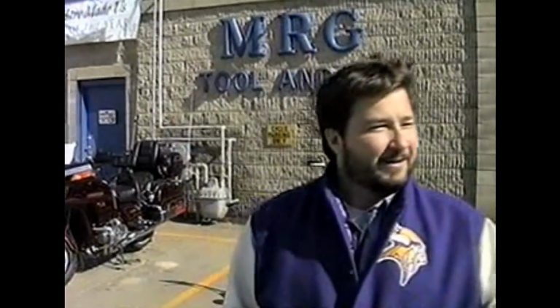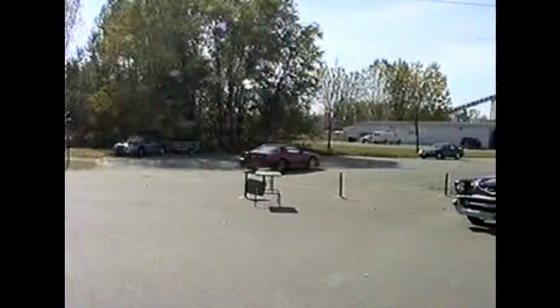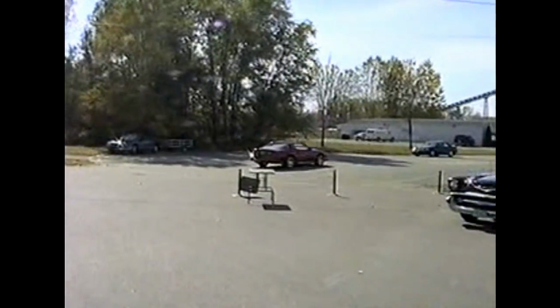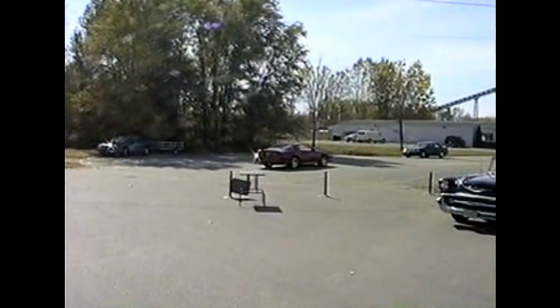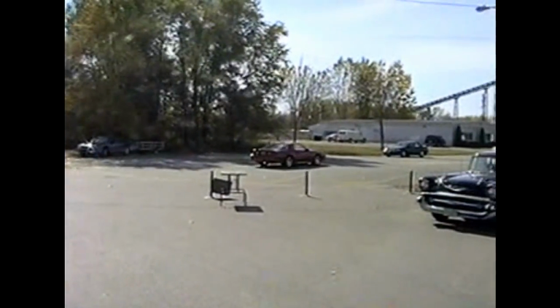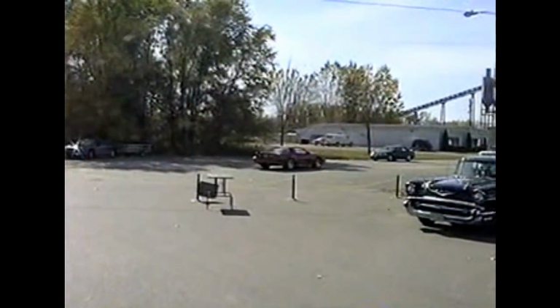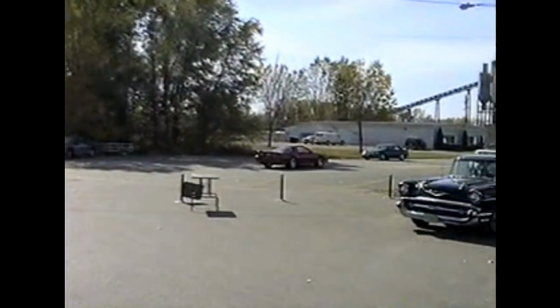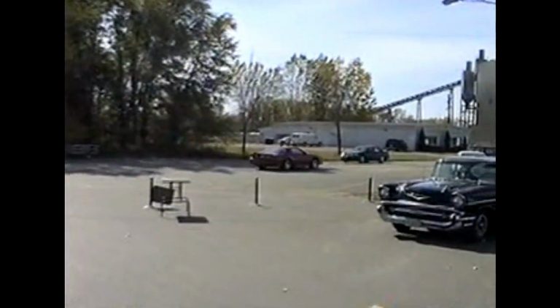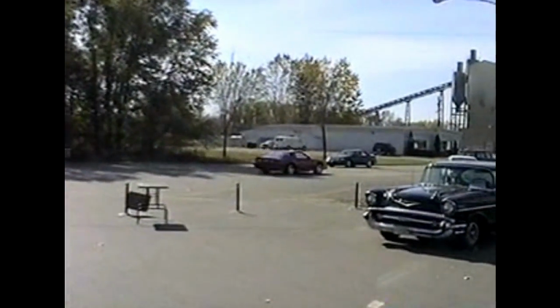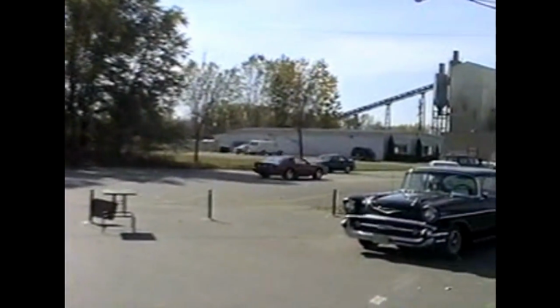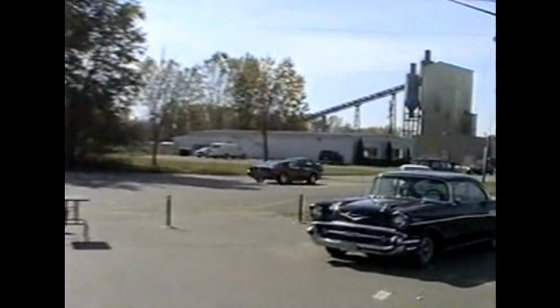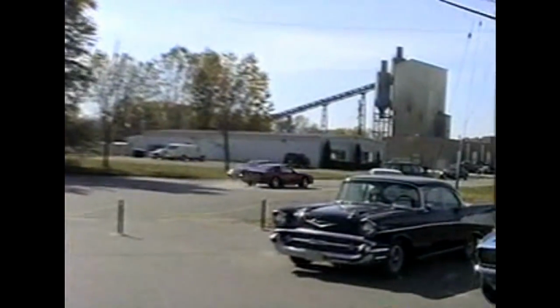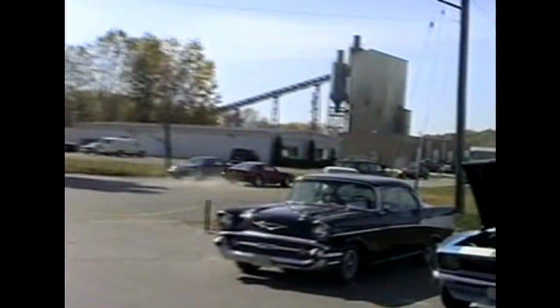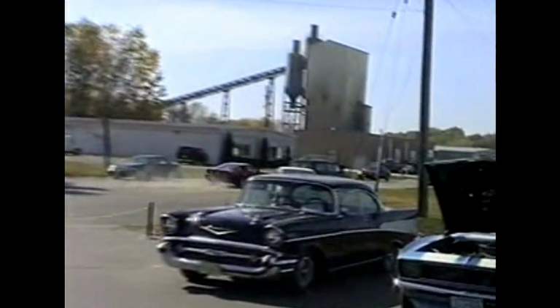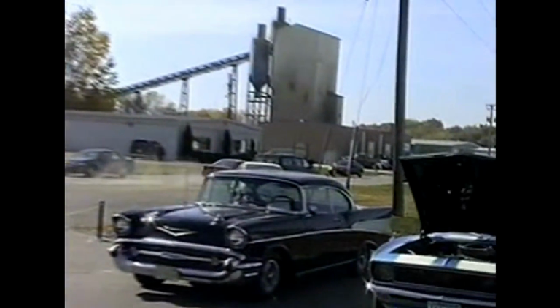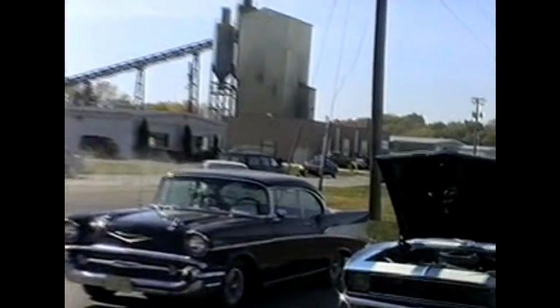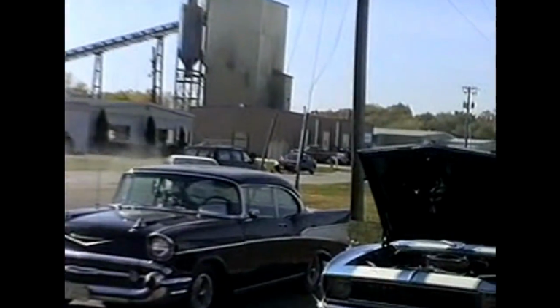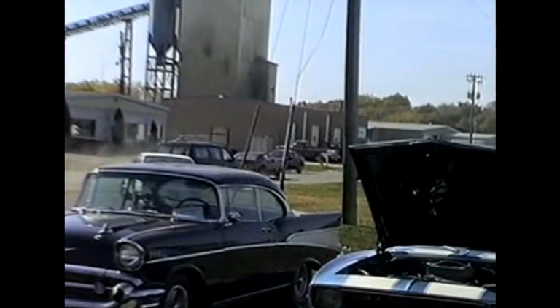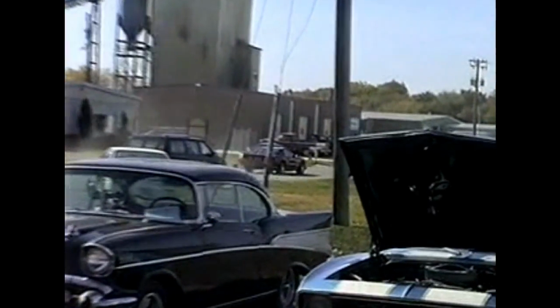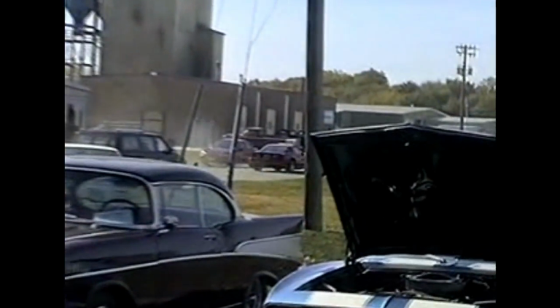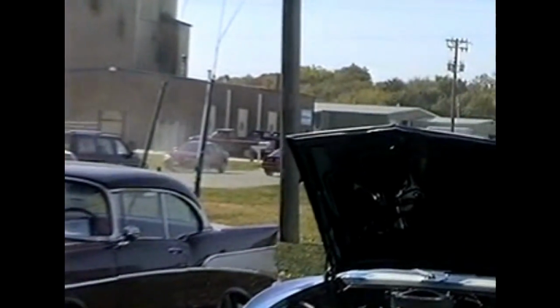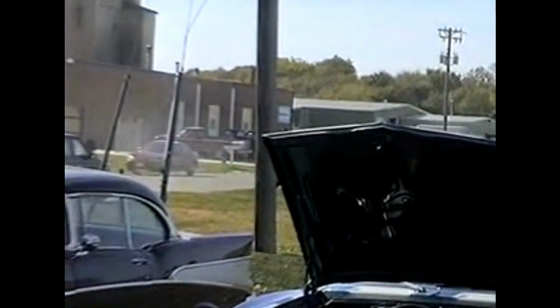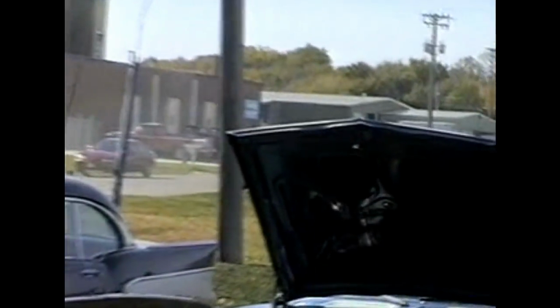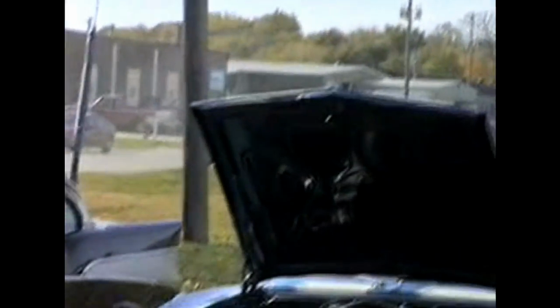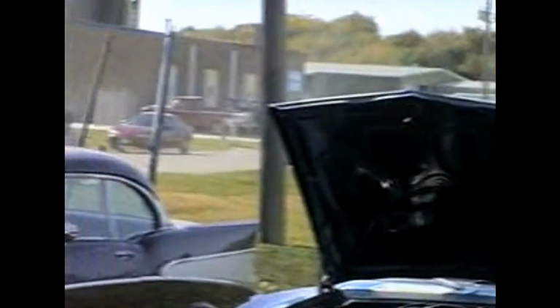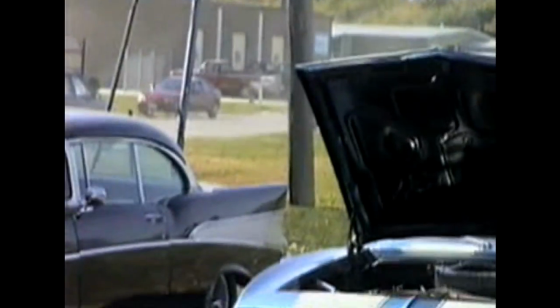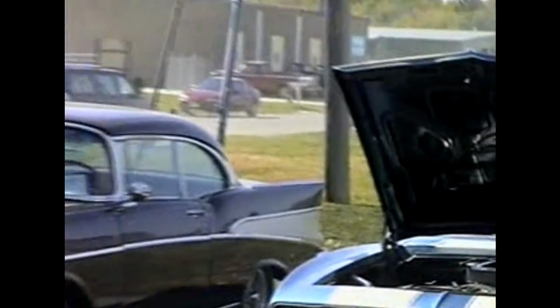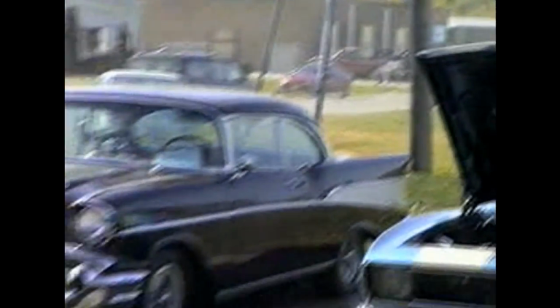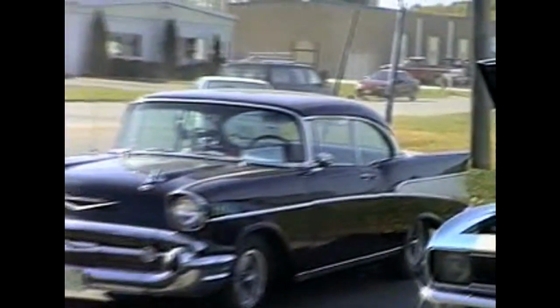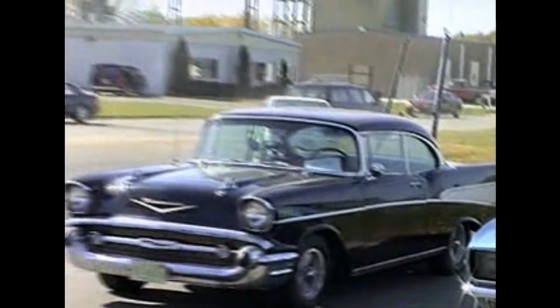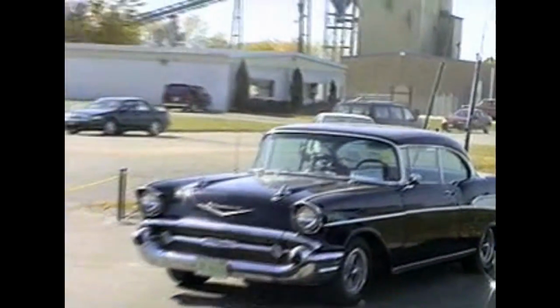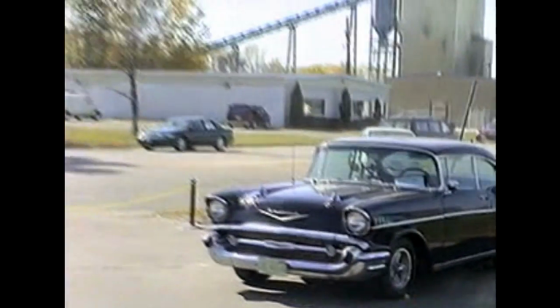This was Richard Olson in his 1988 IROC Z. Oh, baby — he does a little fishtail for us. Rumor has it that car only has 4,000 miles on it.